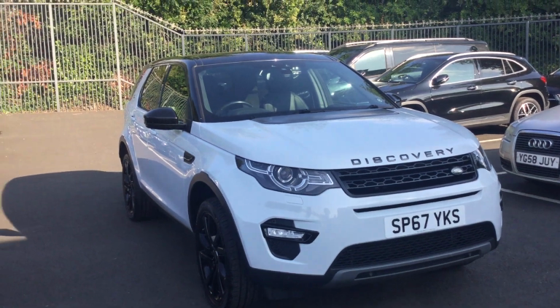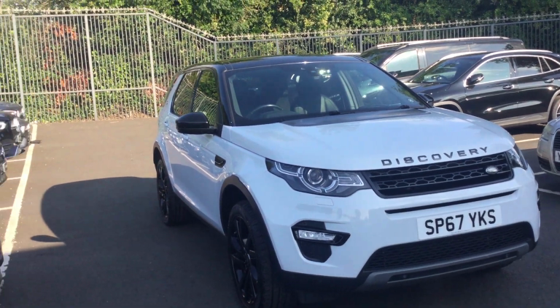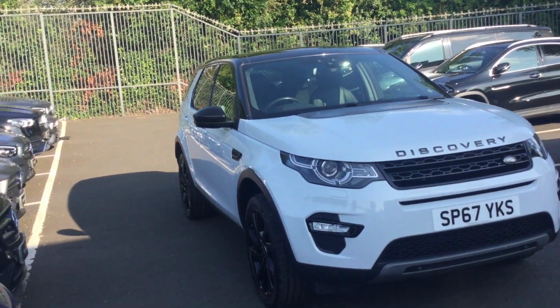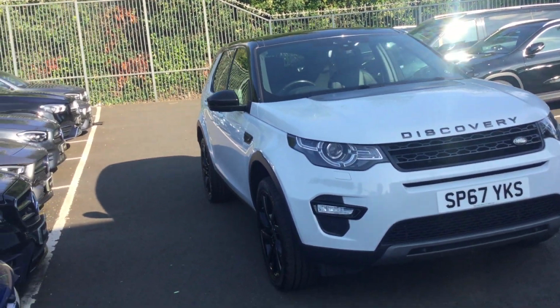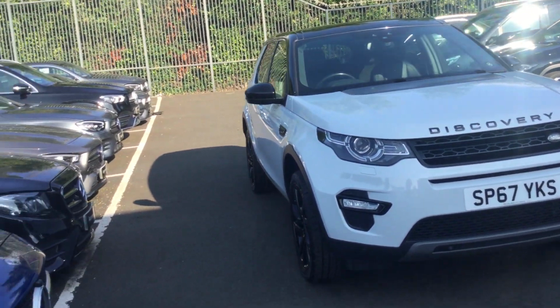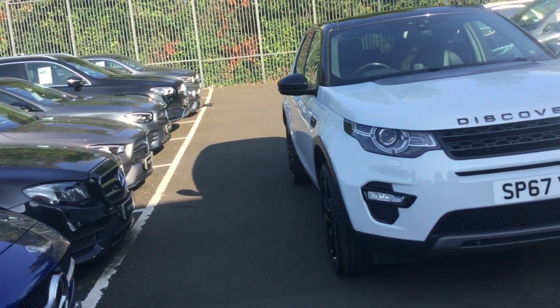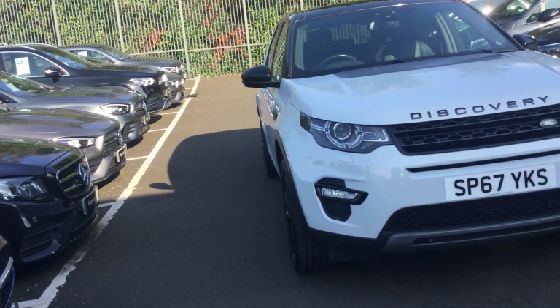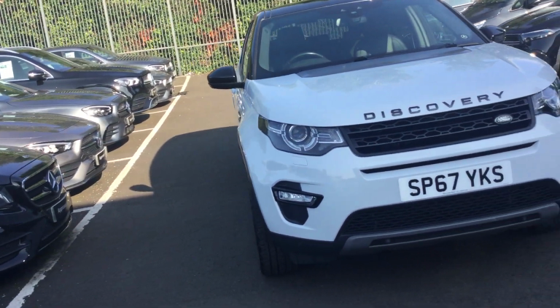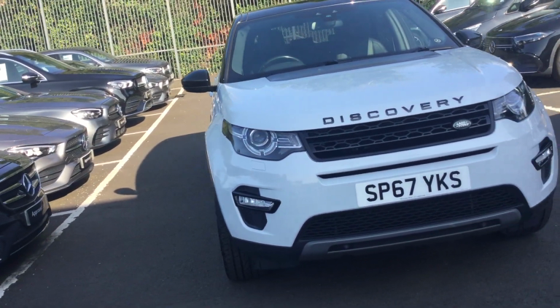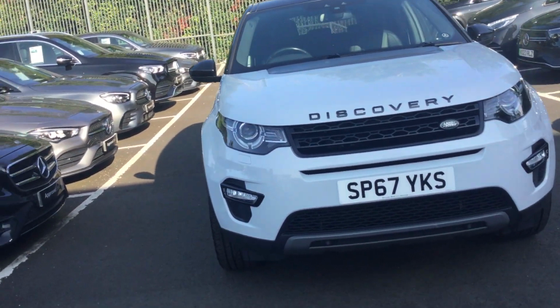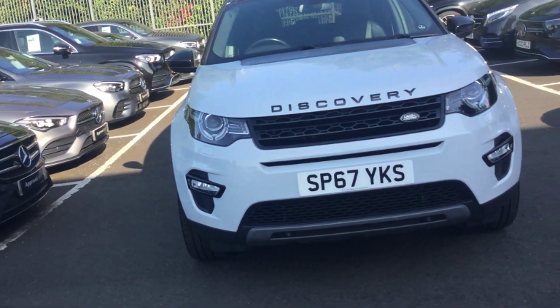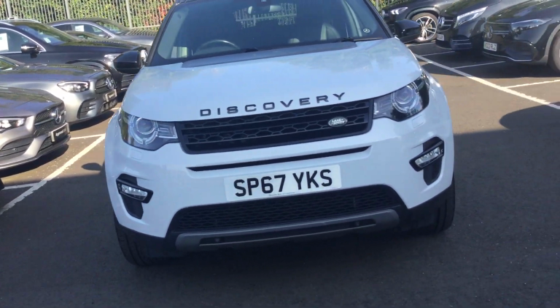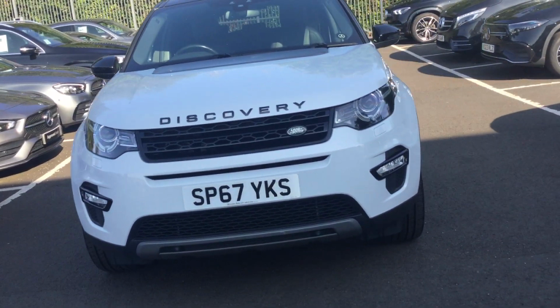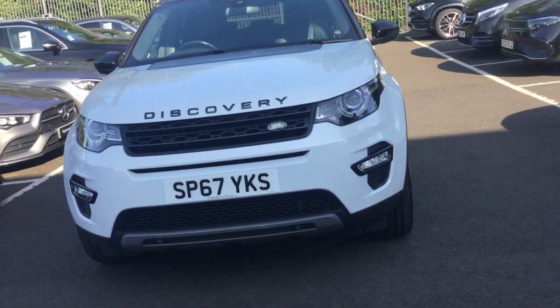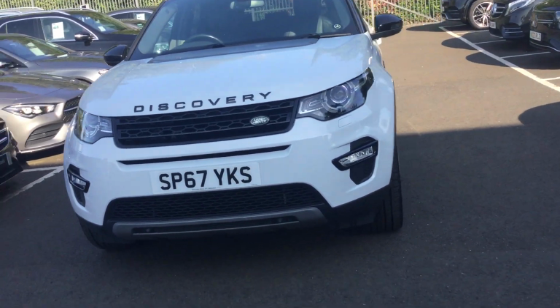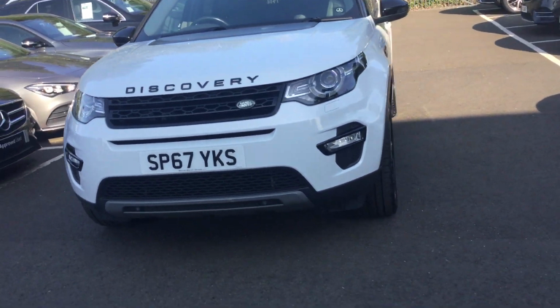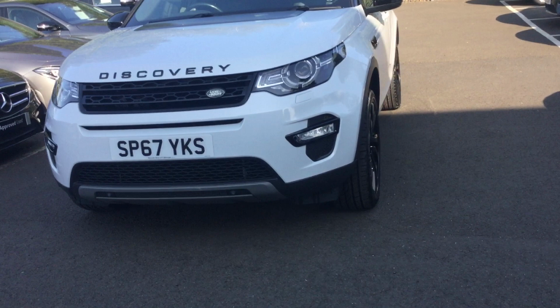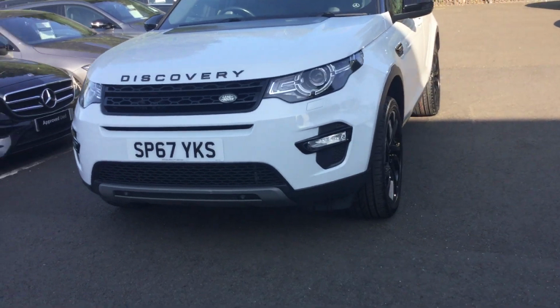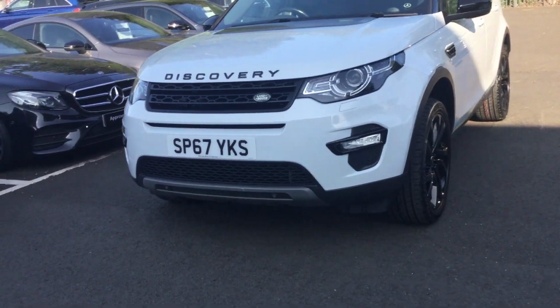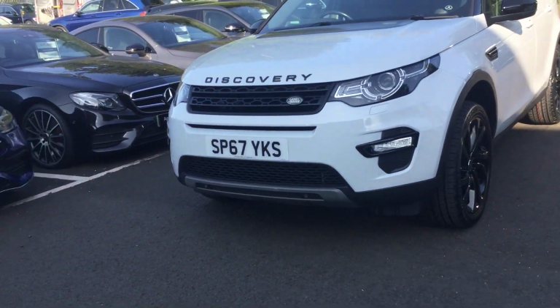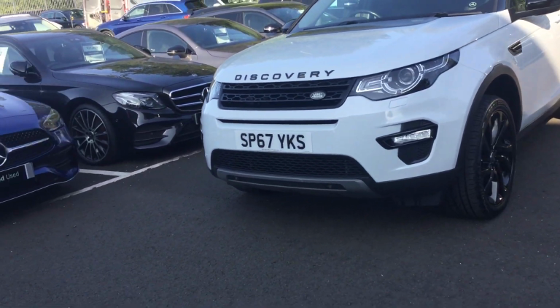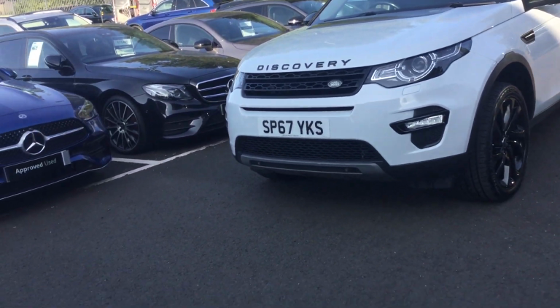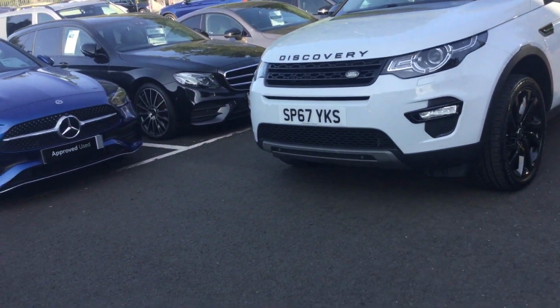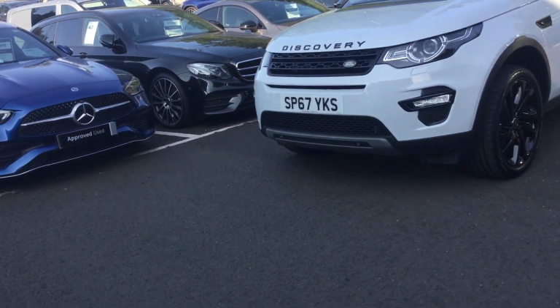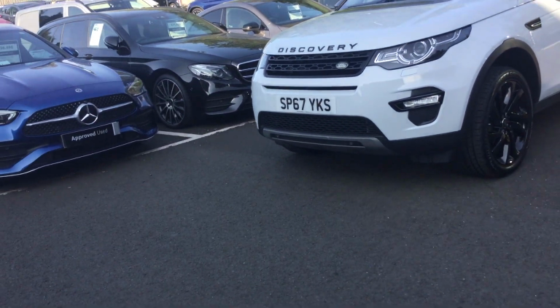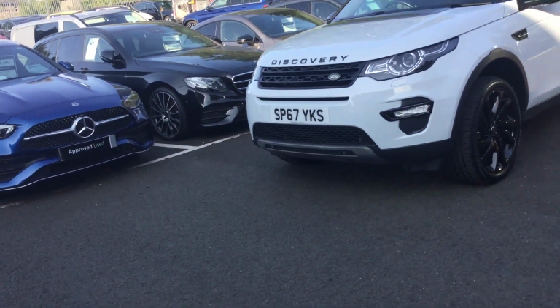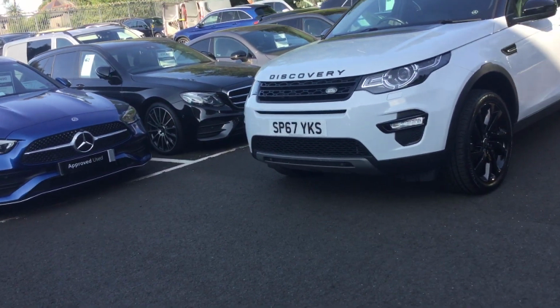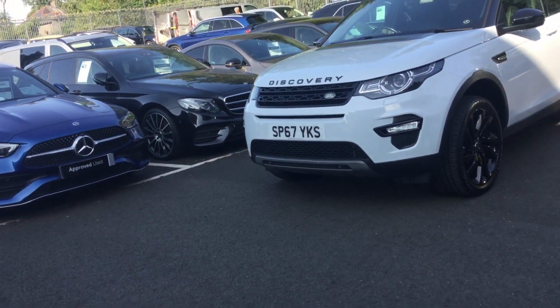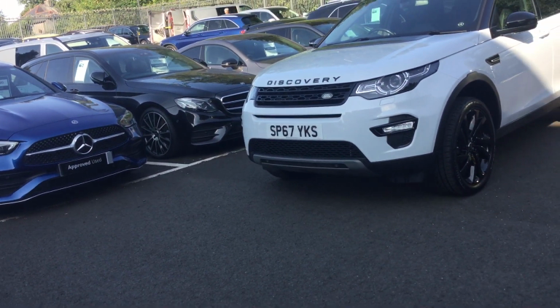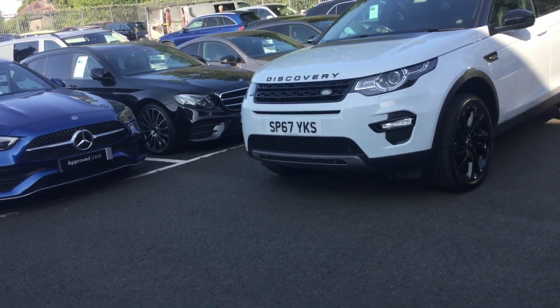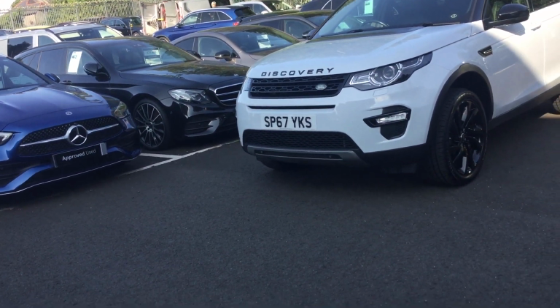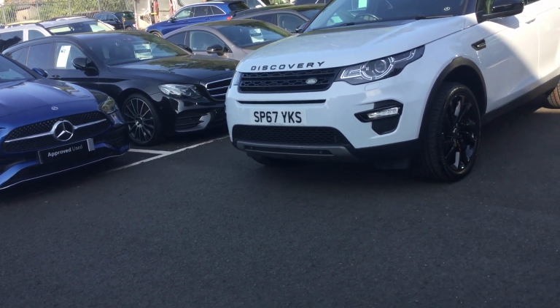Hi there, Mercedes Benz of Coalsroom here. We're just going to do a quick see-it-now video of this Land Rover Discovery. We'll have a wee look around the car.